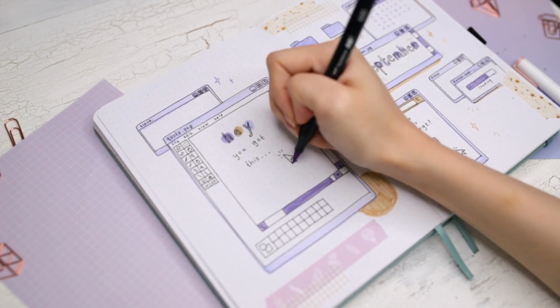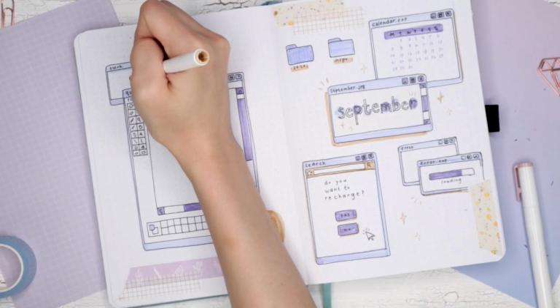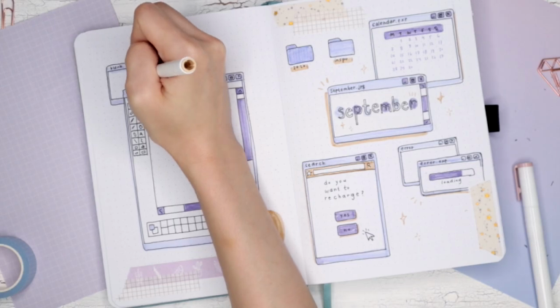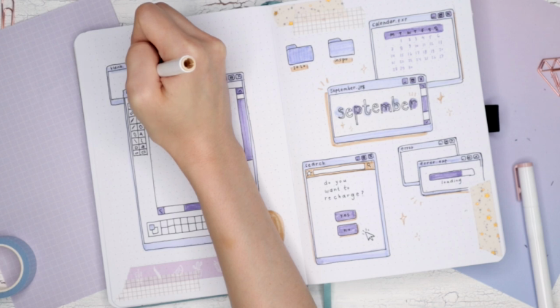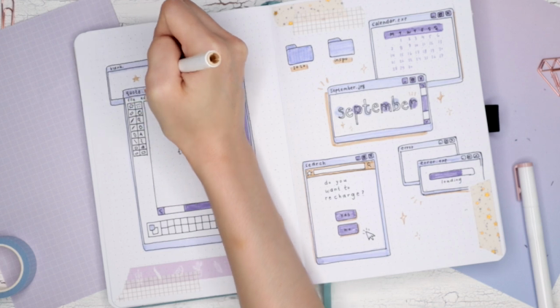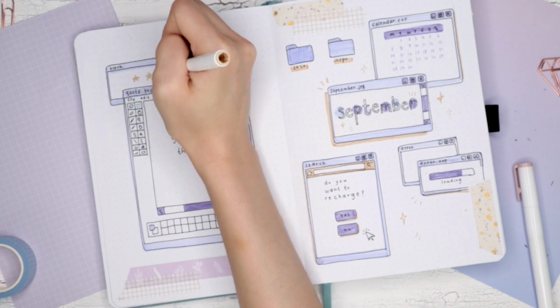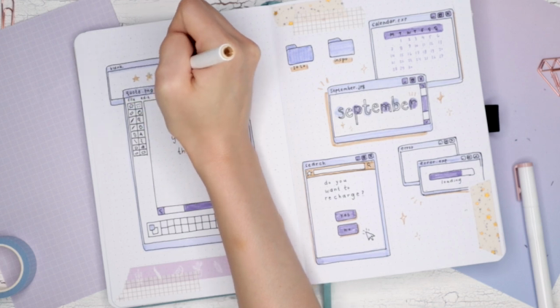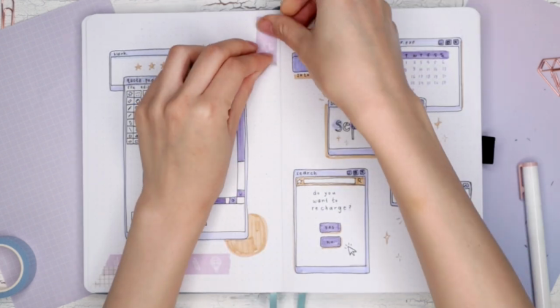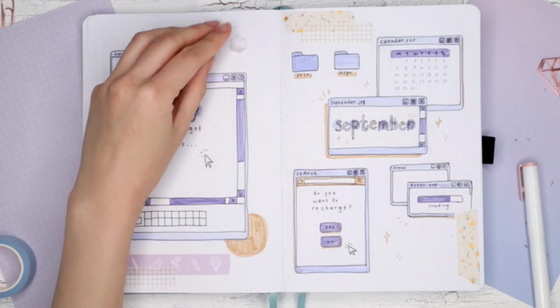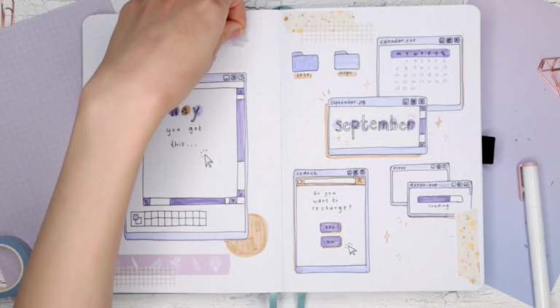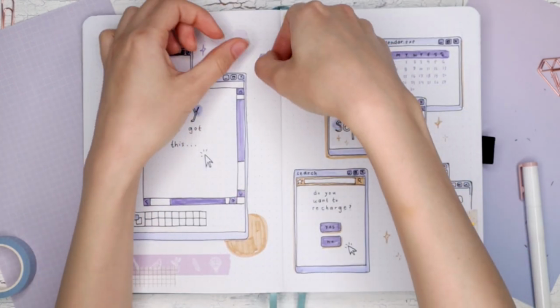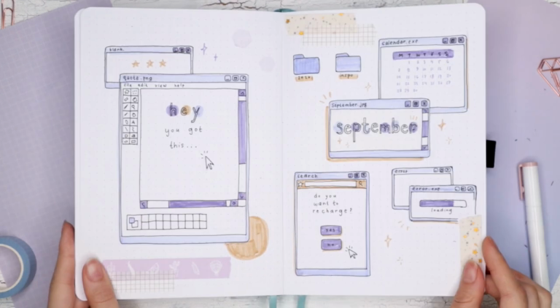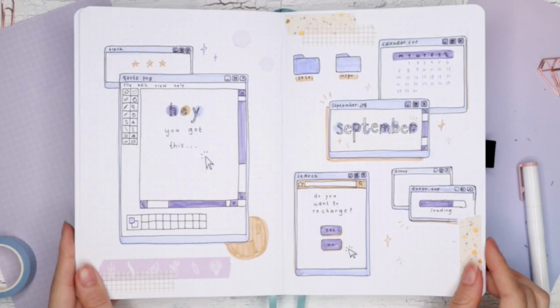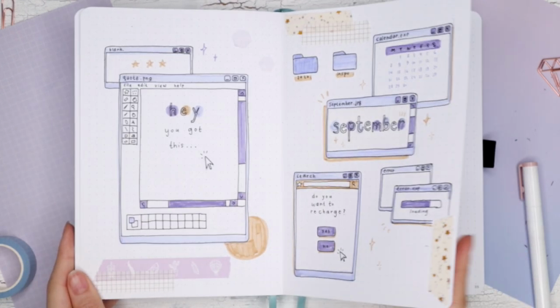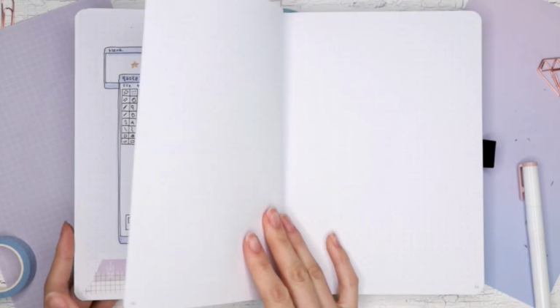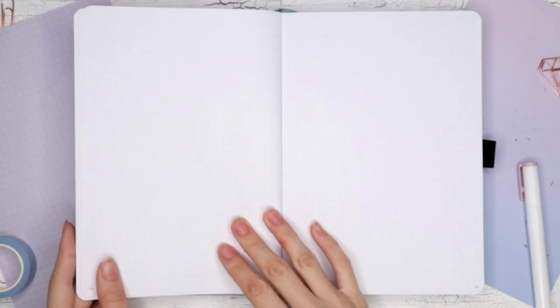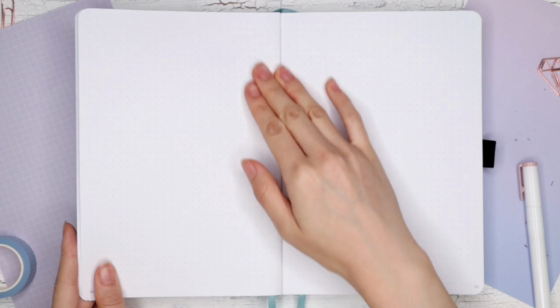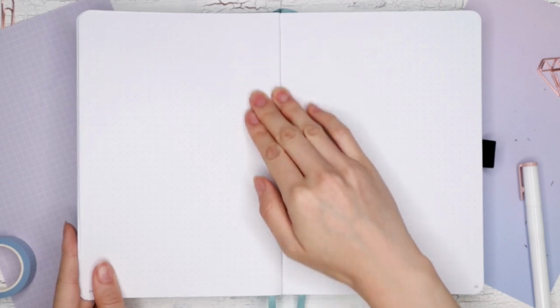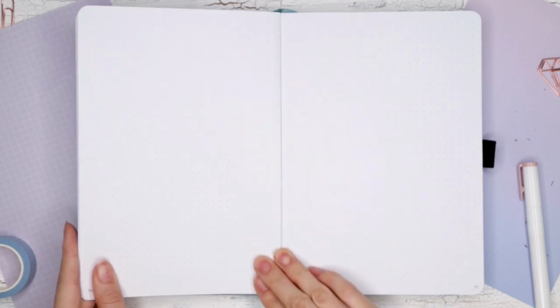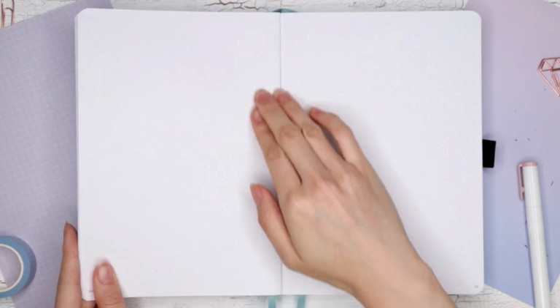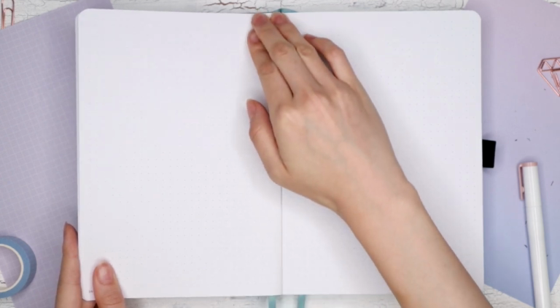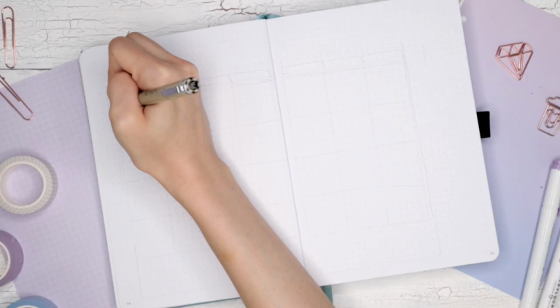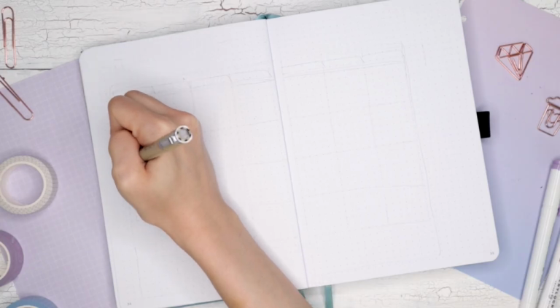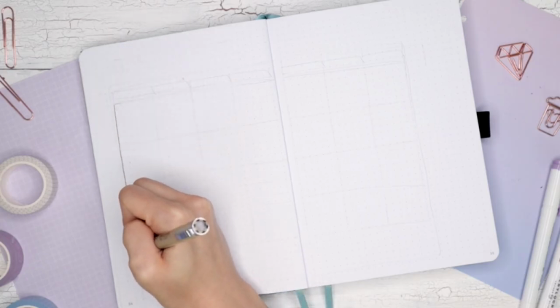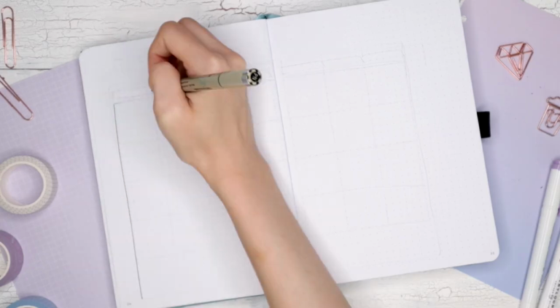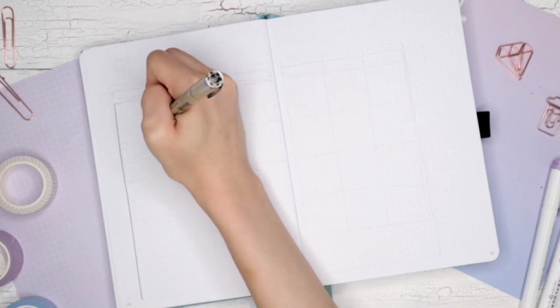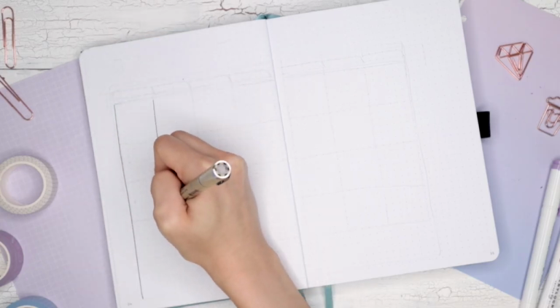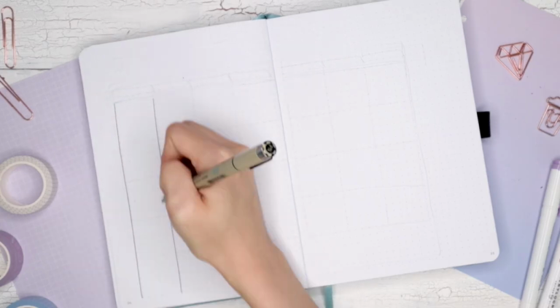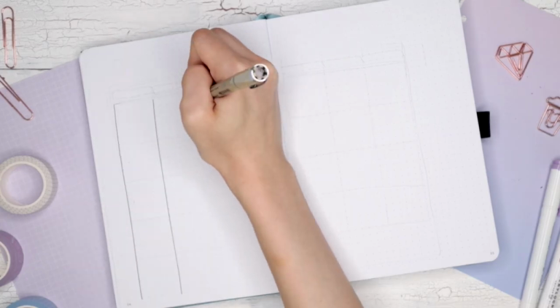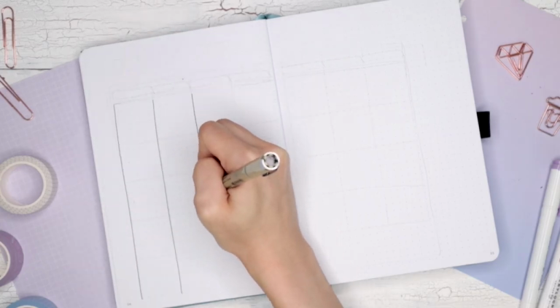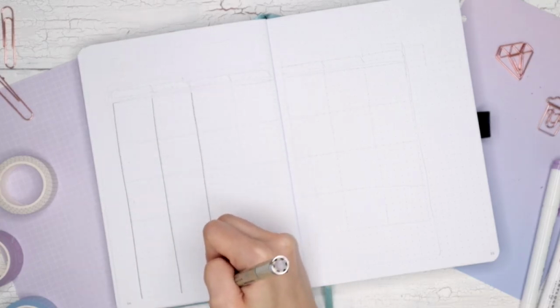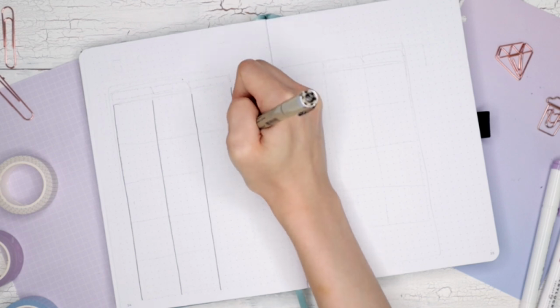My quote just says 'hey, you got this' — because we just need that three-quarters-of-the-way-through-2020 motivation. So if you guys are going through a tough time, you got this. I believe in you.